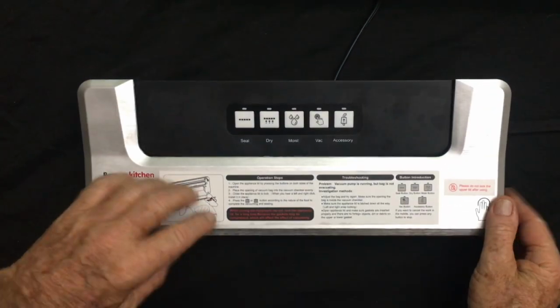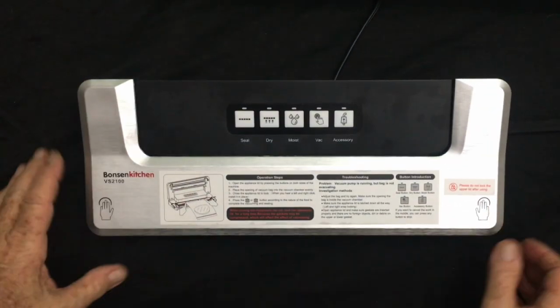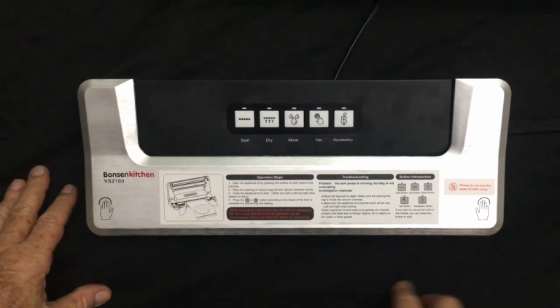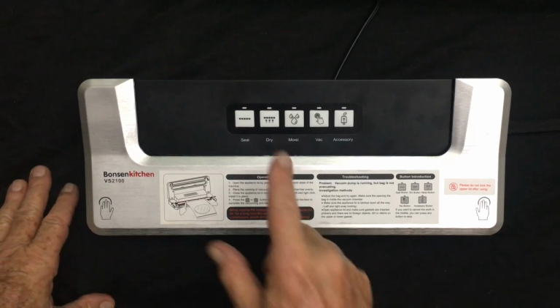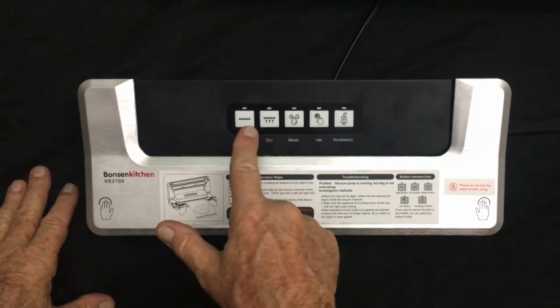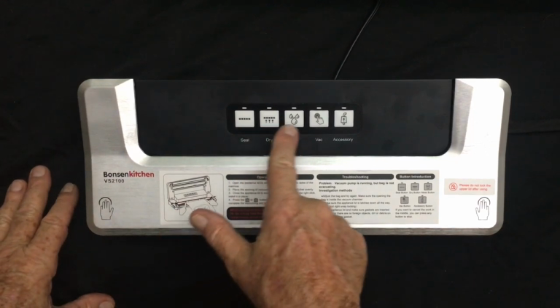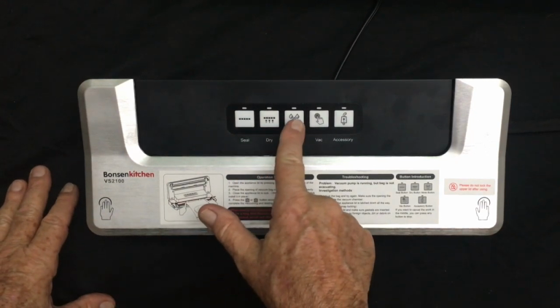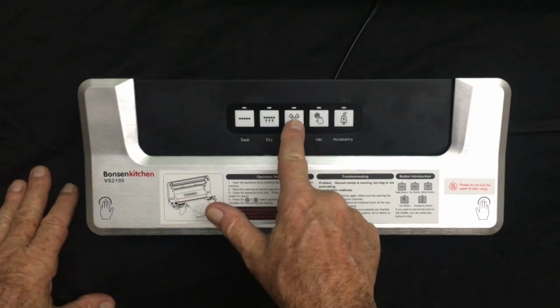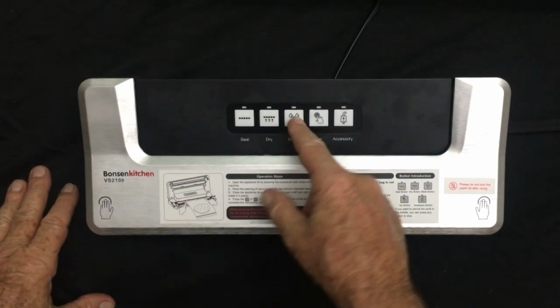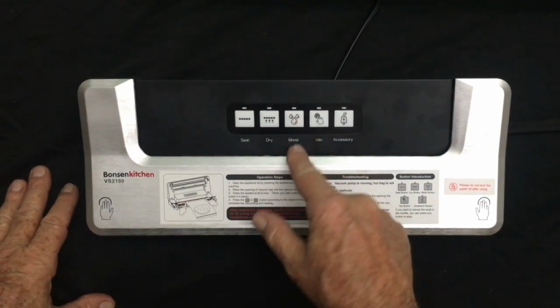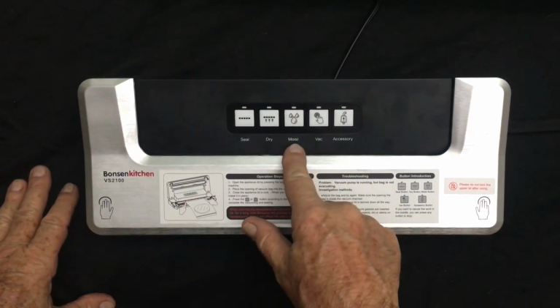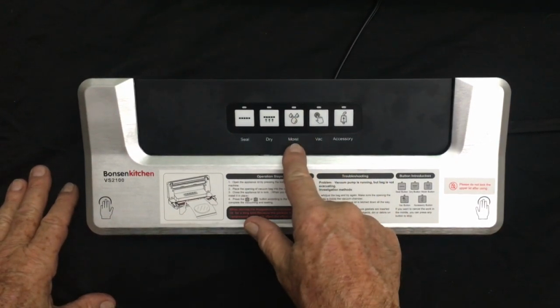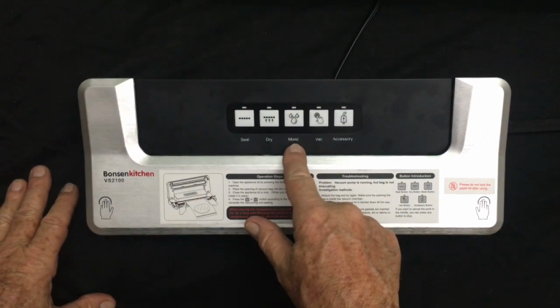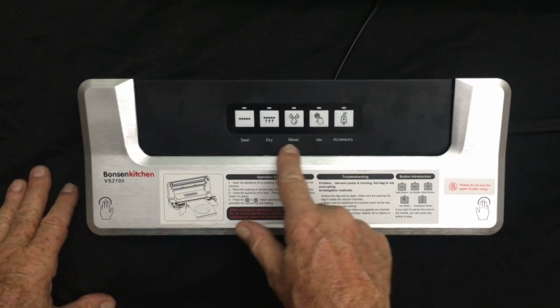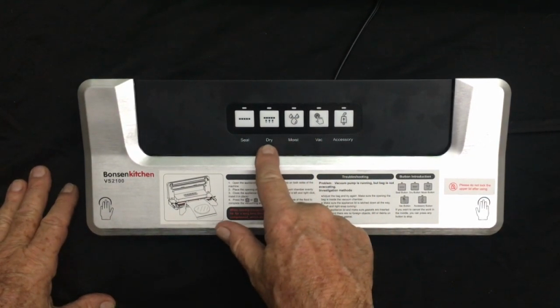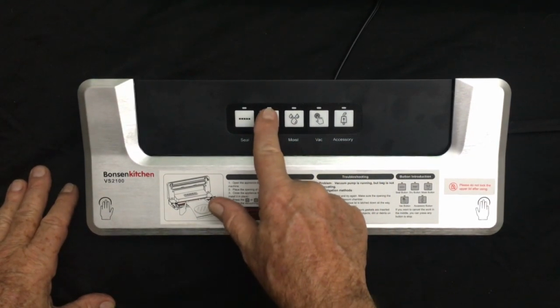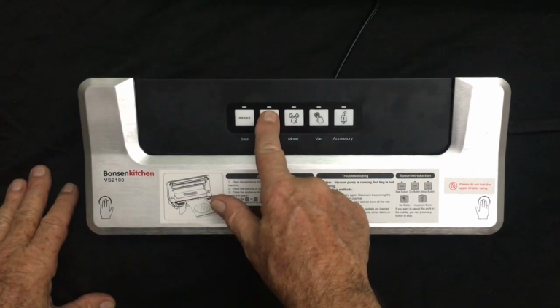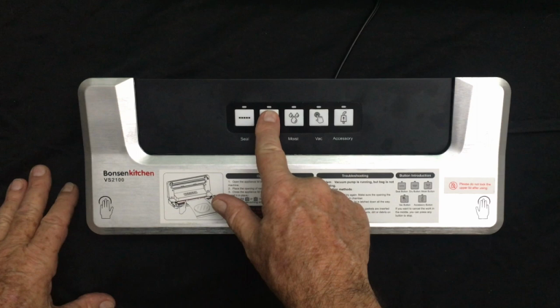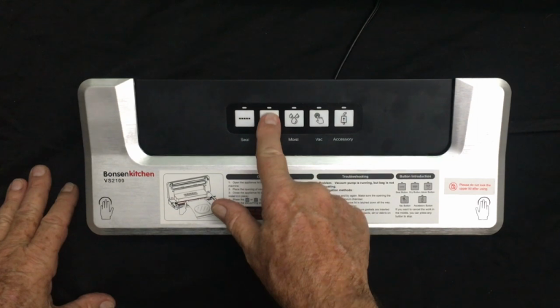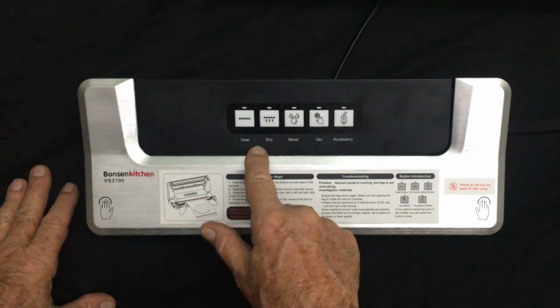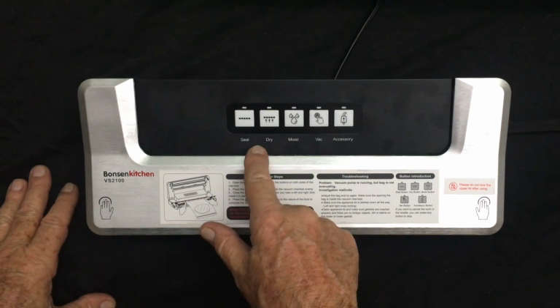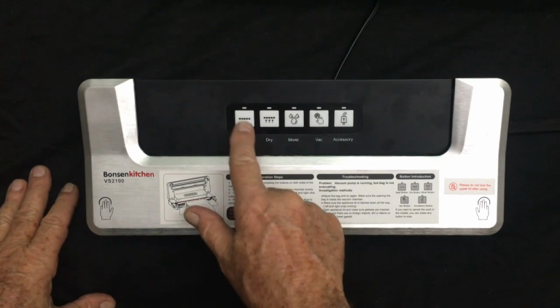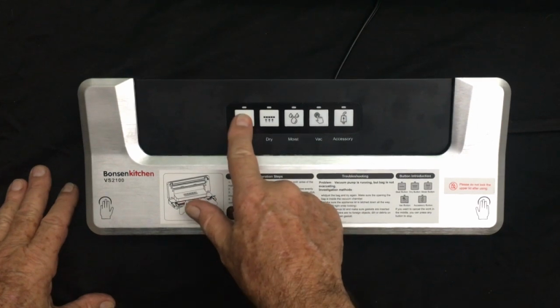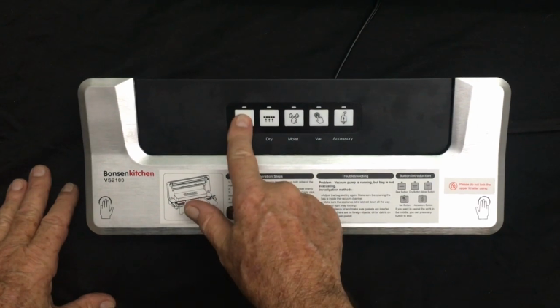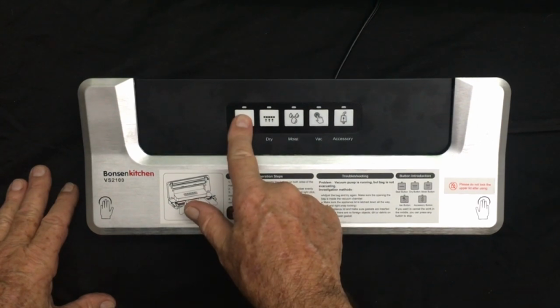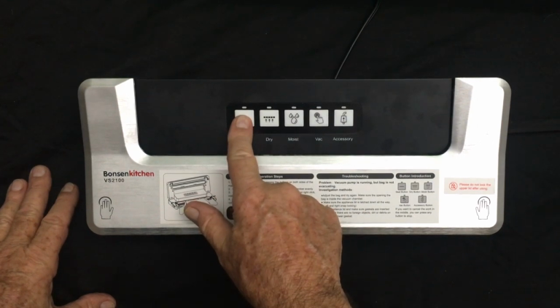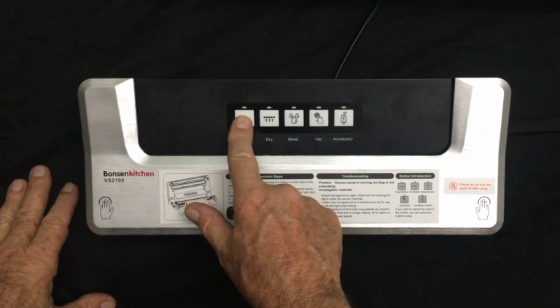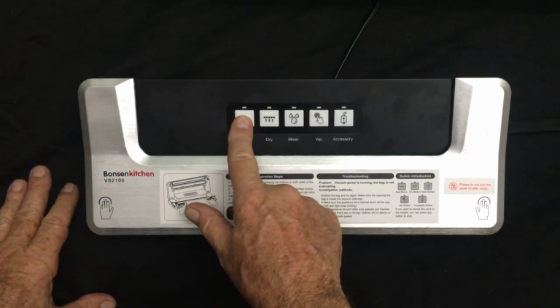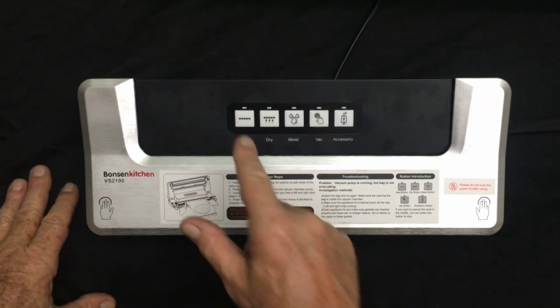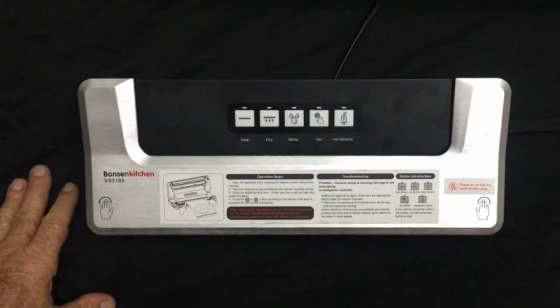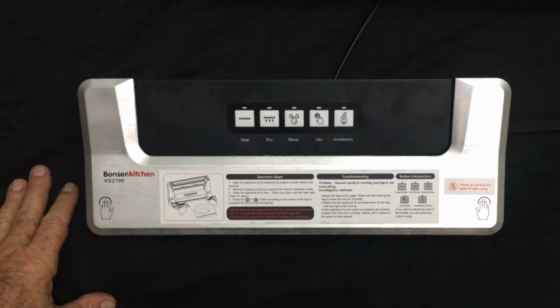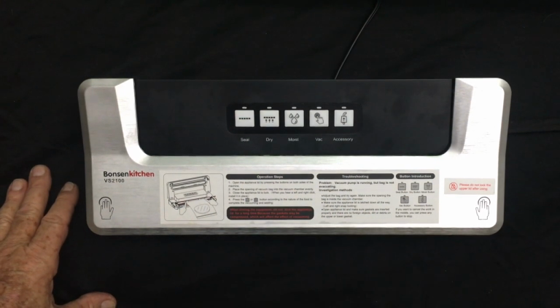It's got all the controls on it. It's got wet, it's got dry, it's got vacuum, it's do-it-yourself — whatever you need. It automatically seals when it's finished vacuuming everything out.